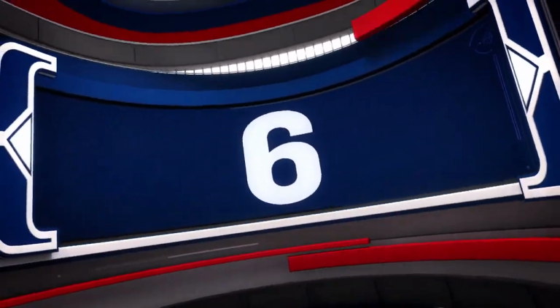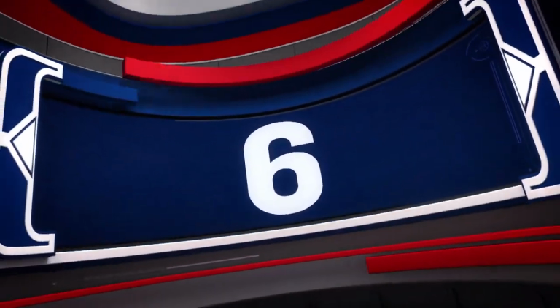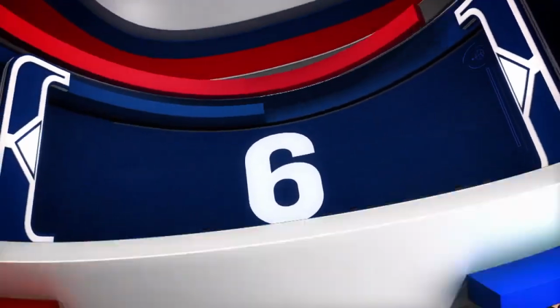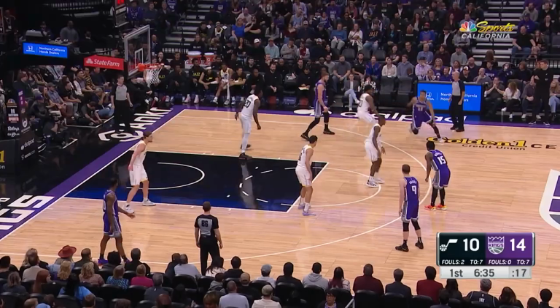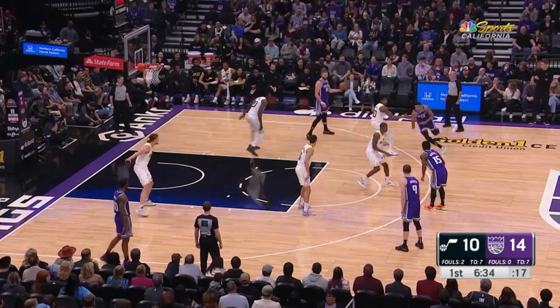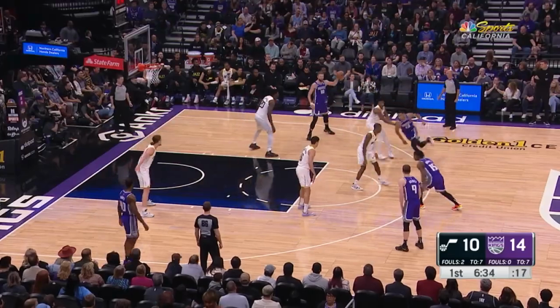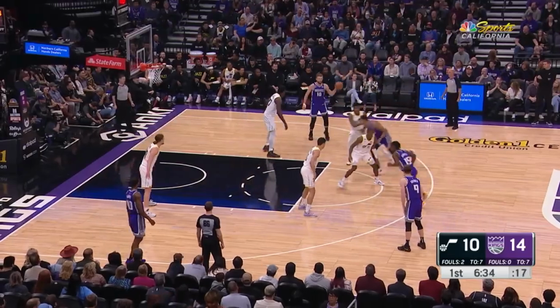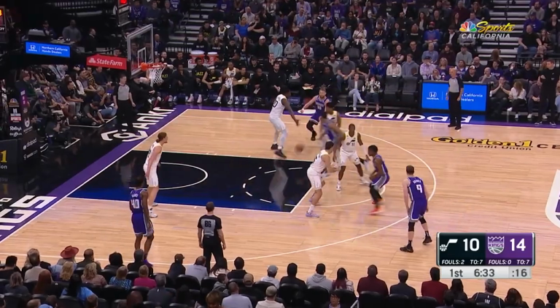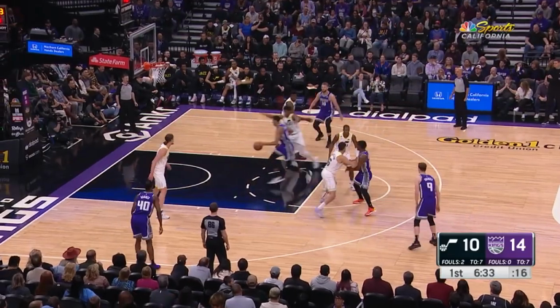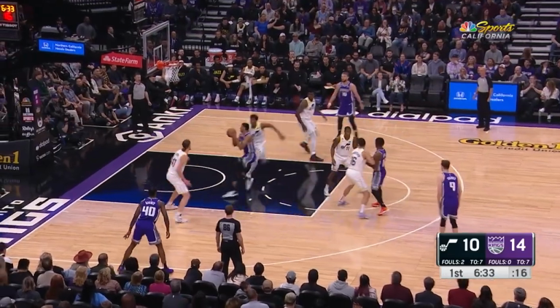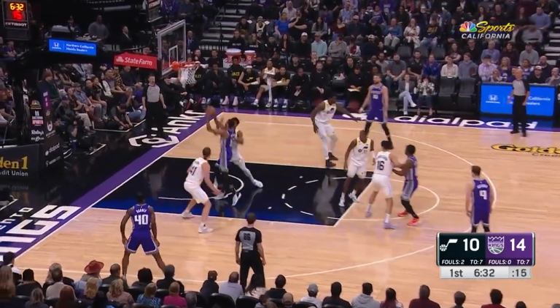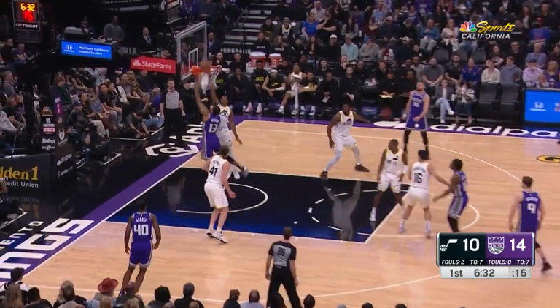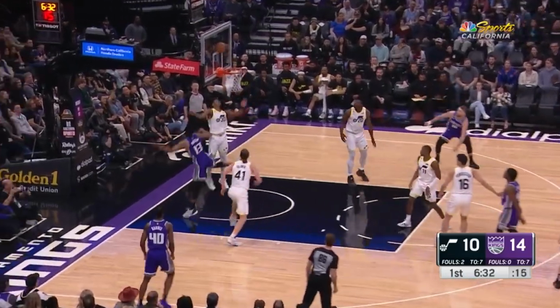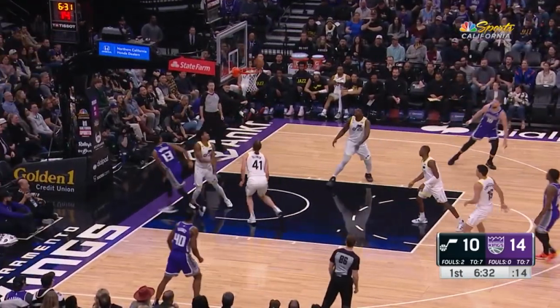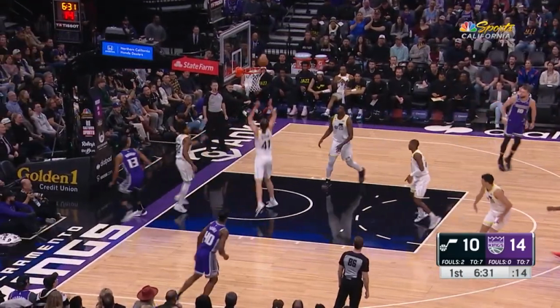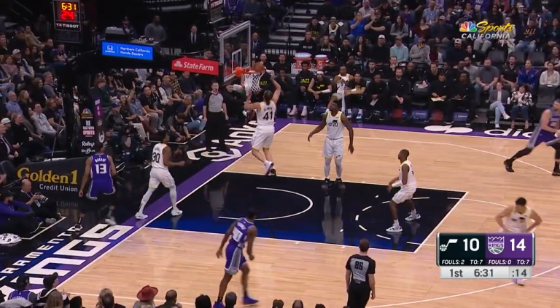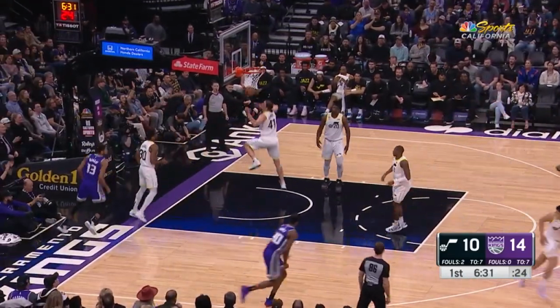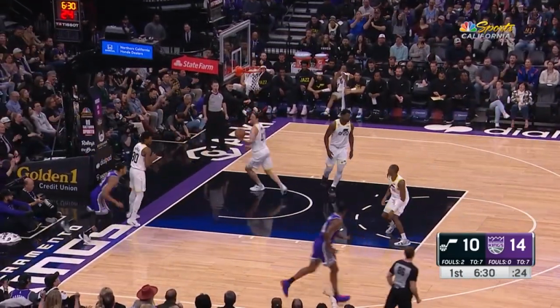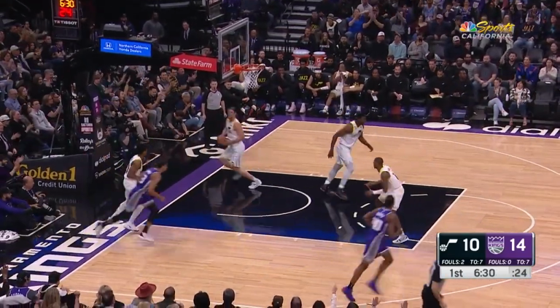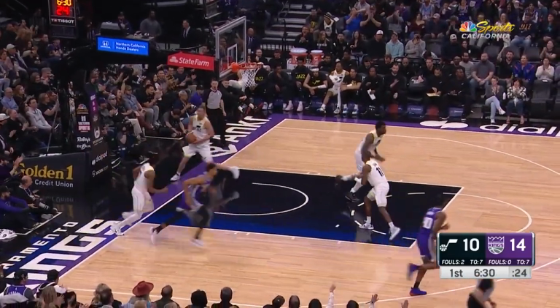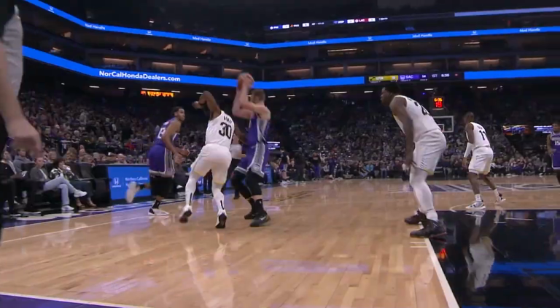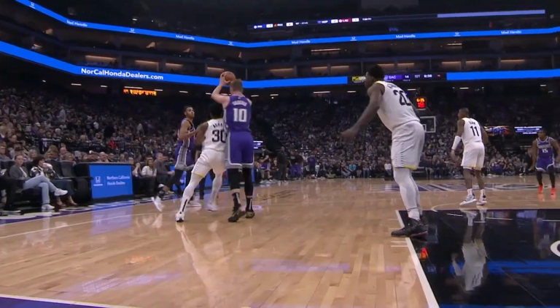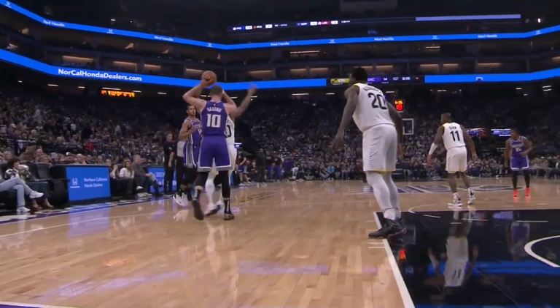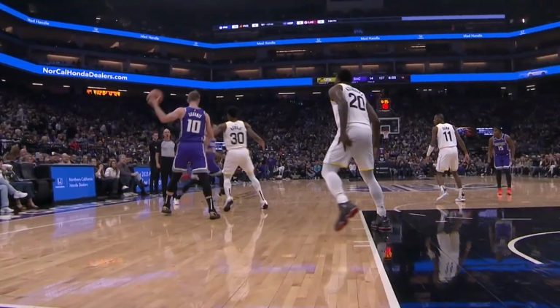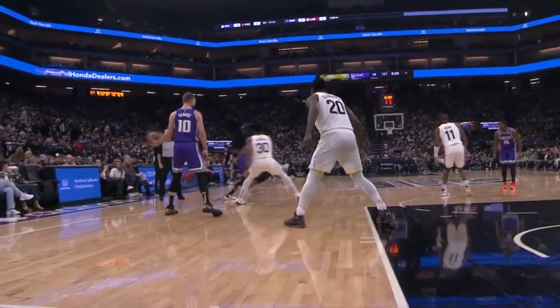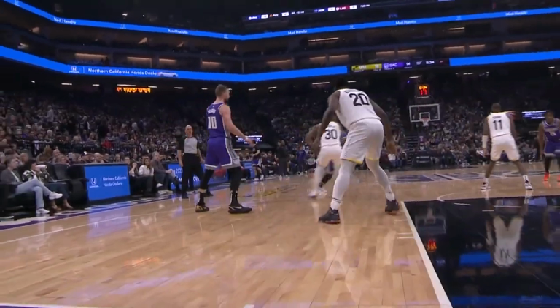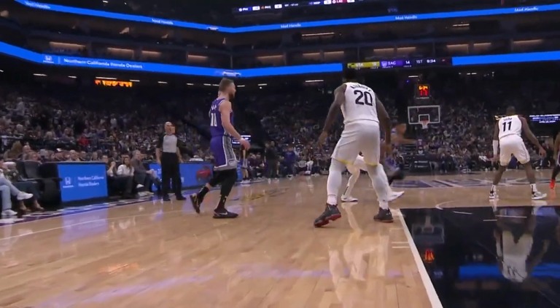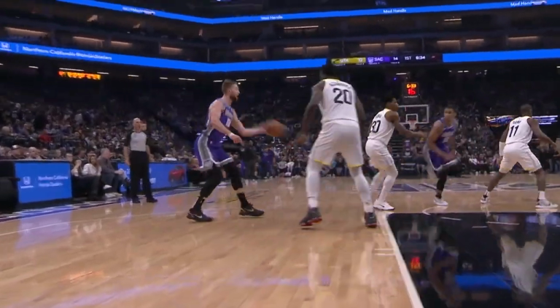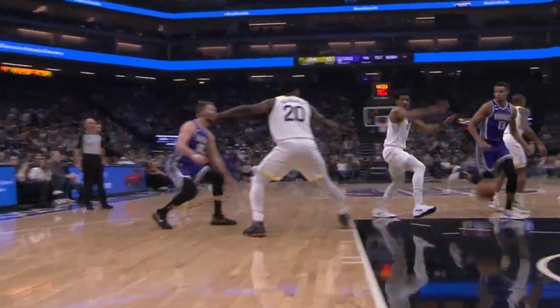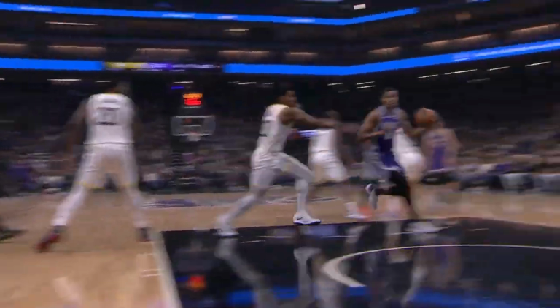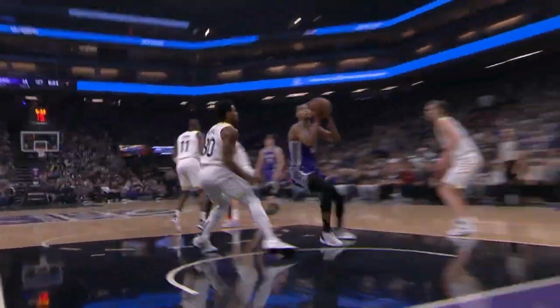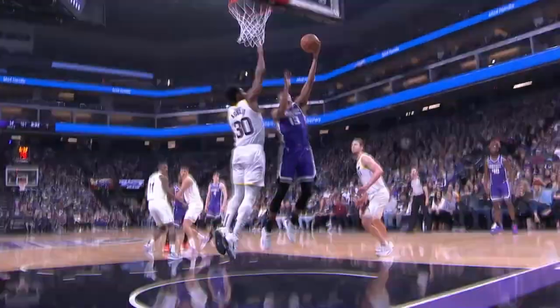Number 6: DeMontis Sabonis uses the bounce pass to find a cutting Keegan Murray with finesse. Sabonis setting up the rookie for the layup.